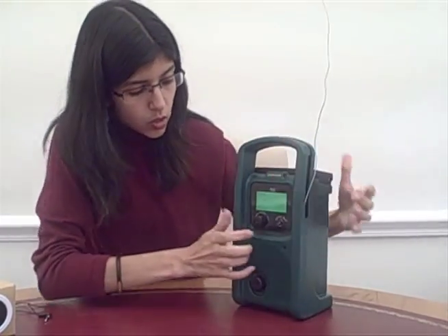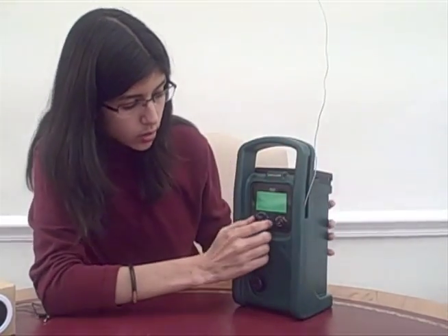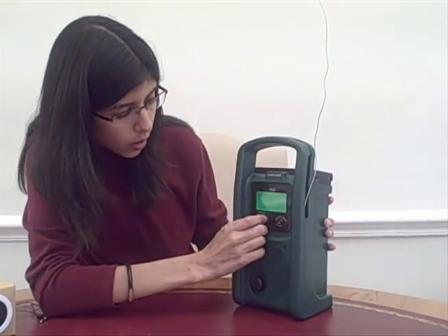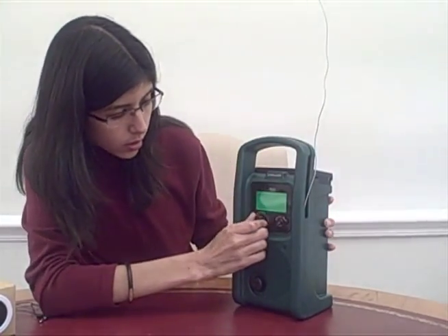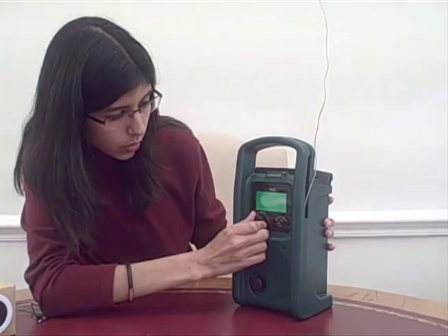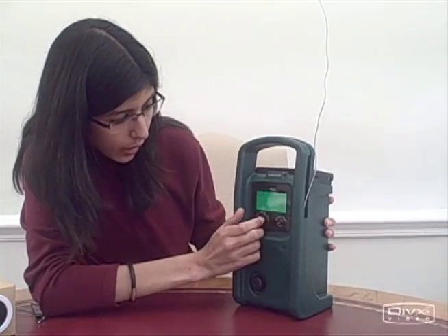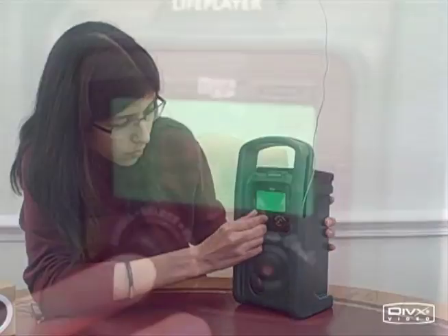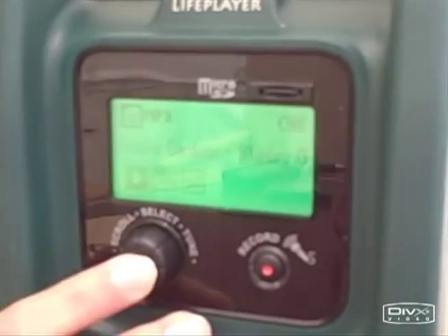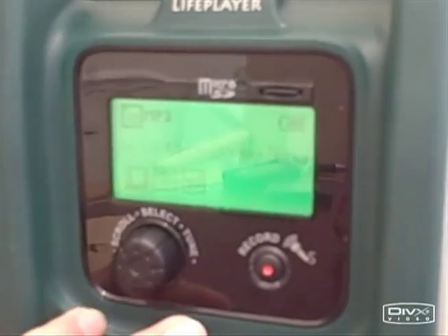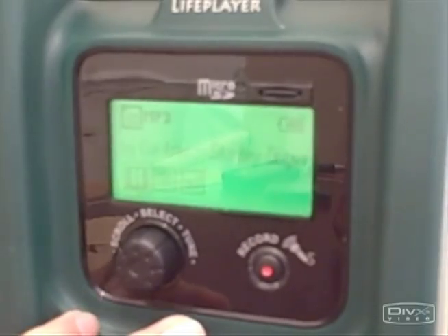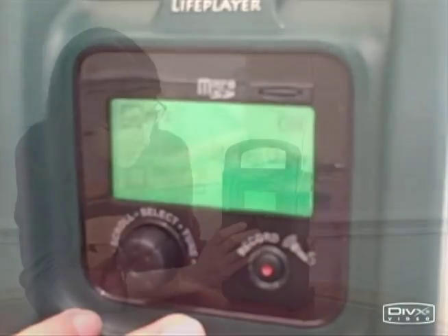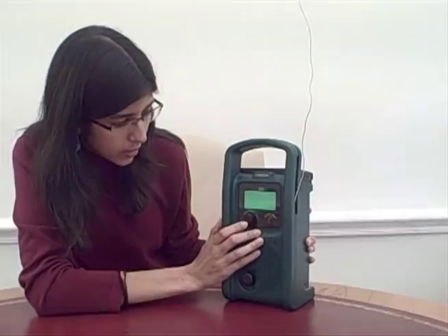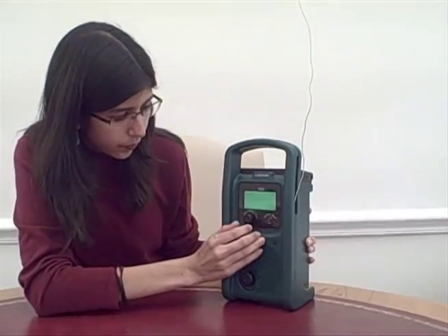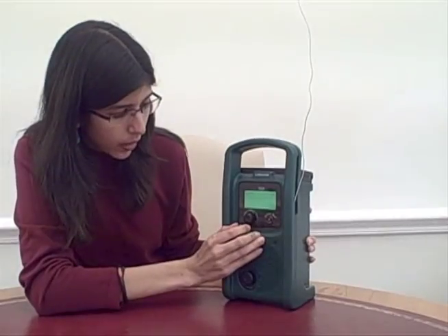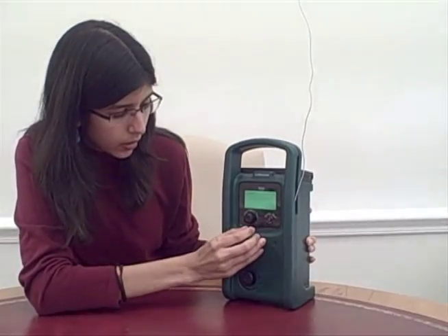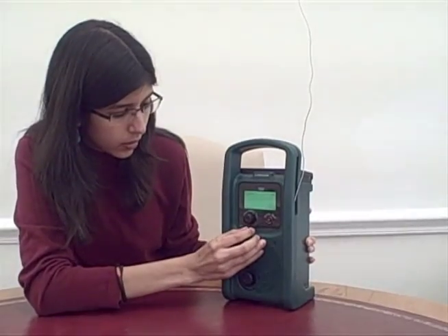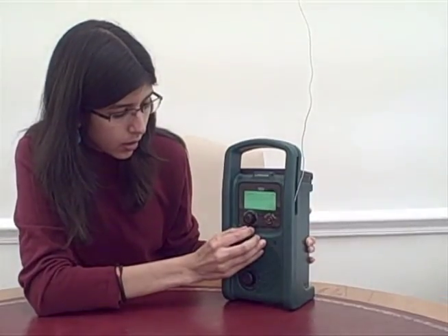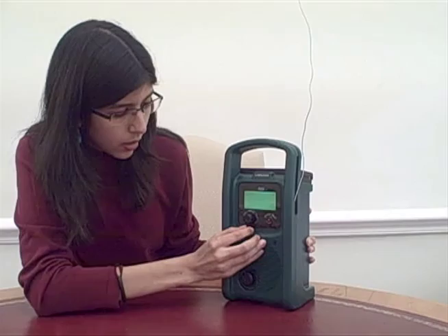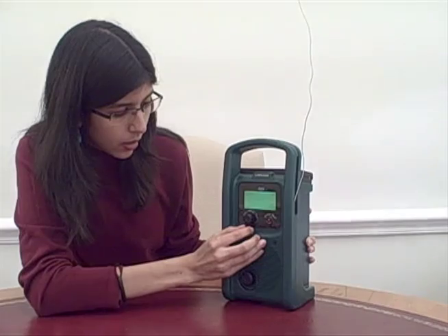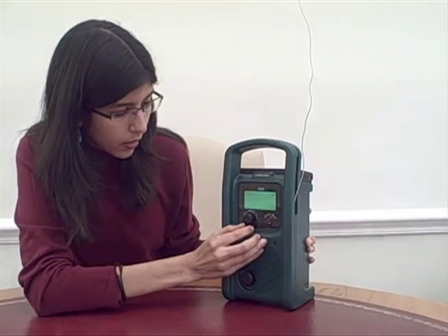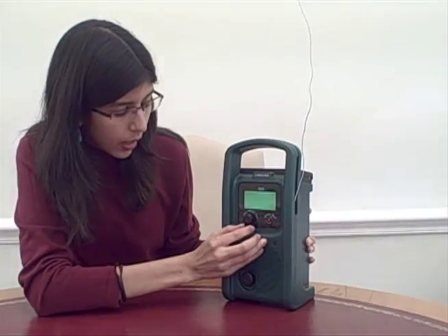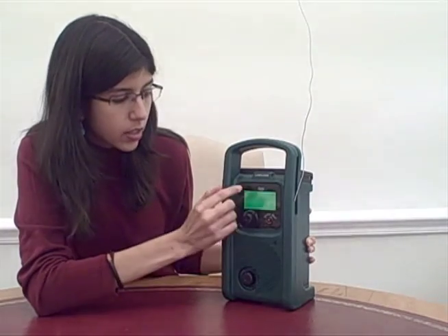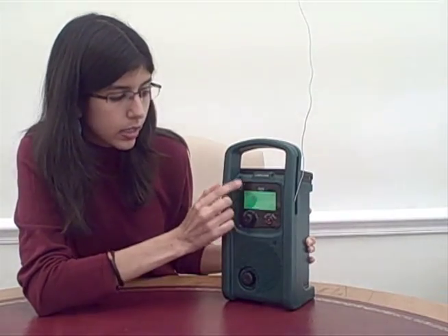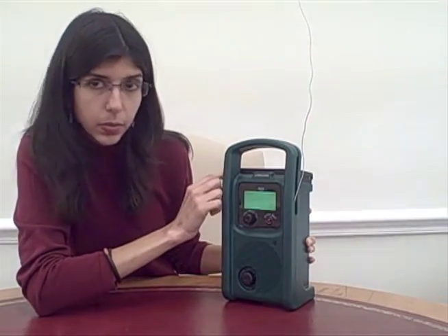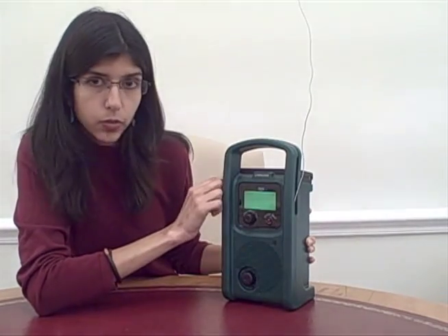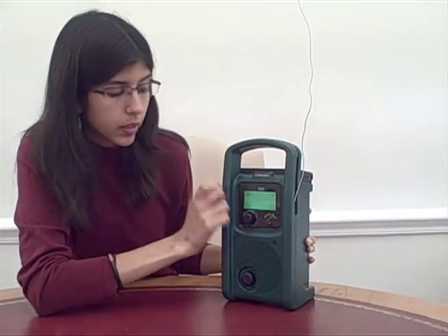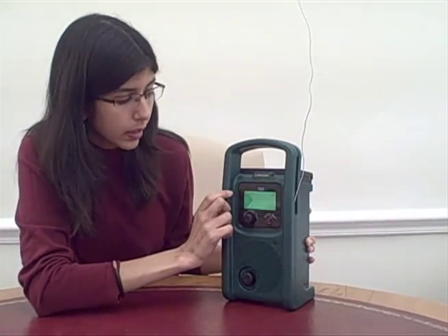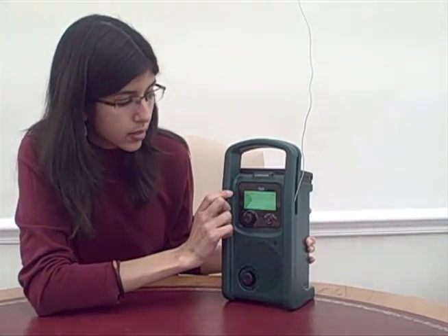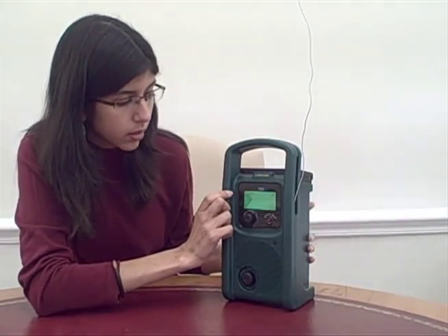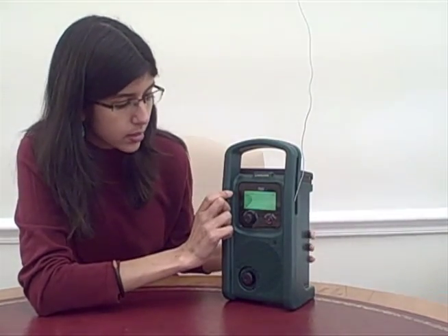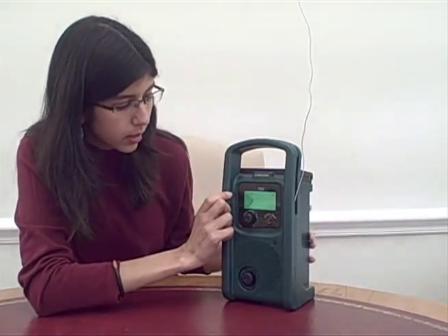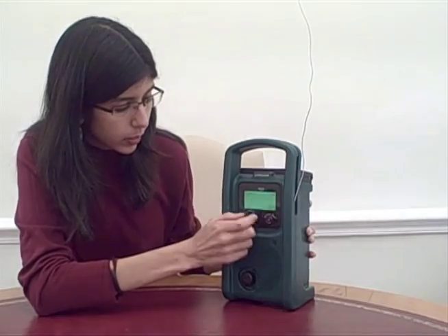So let's look at the content that we already have. You can just play the content very easily. It's based on an interview conducted in the field. And this is the content that's playing from the SD card that's inside the Life Player.